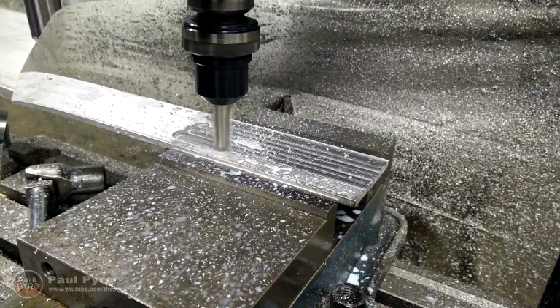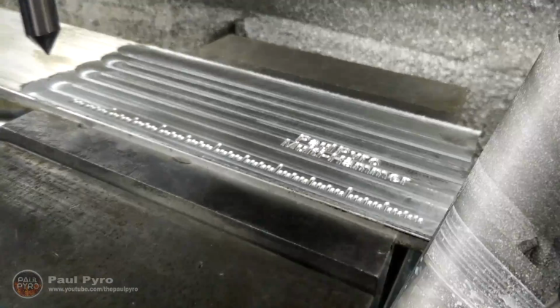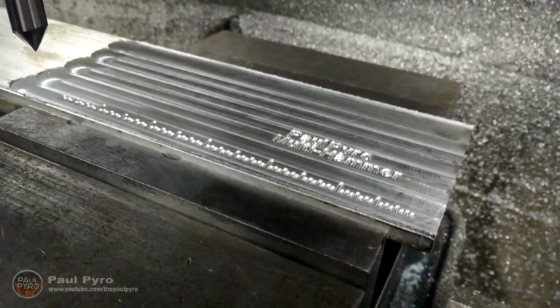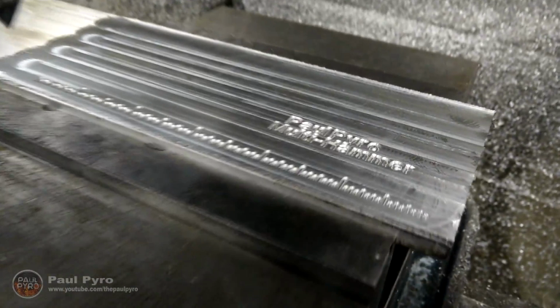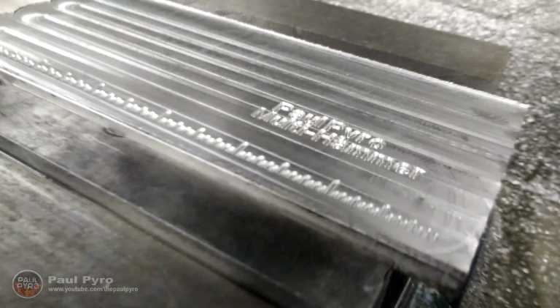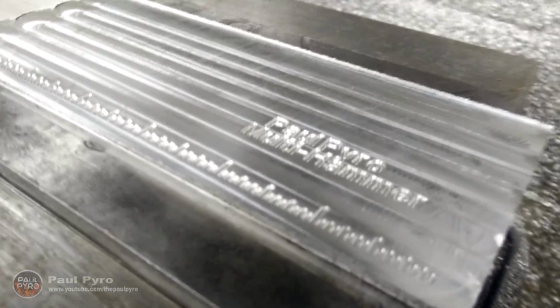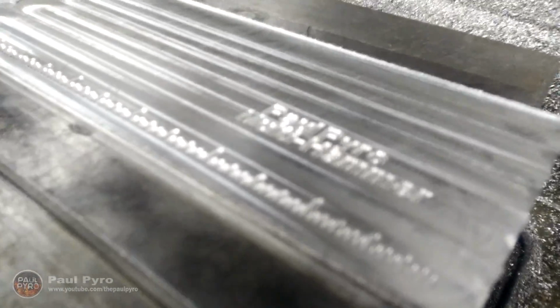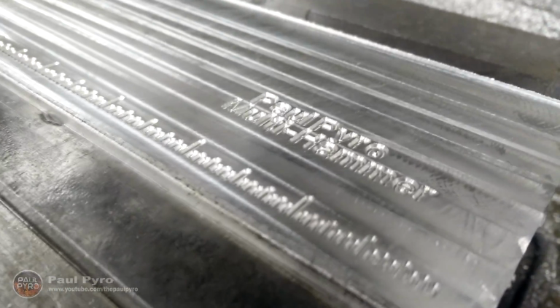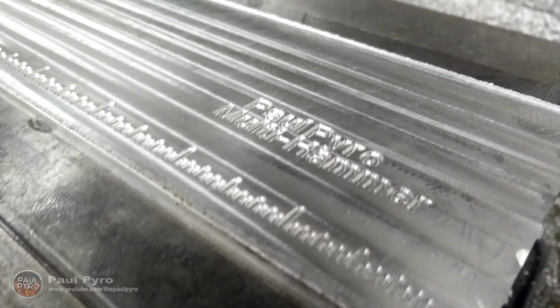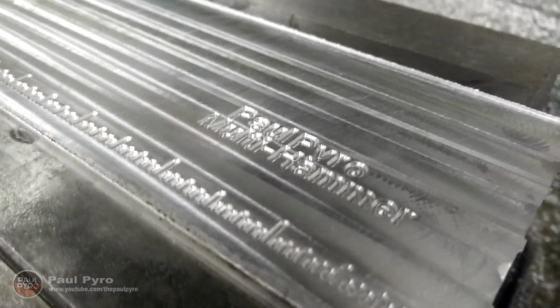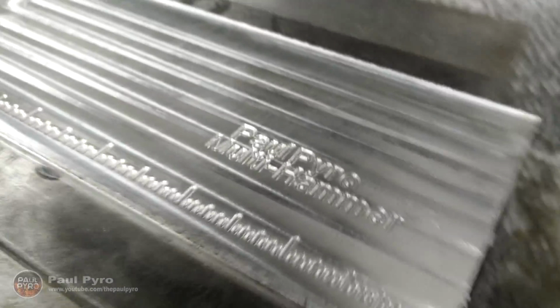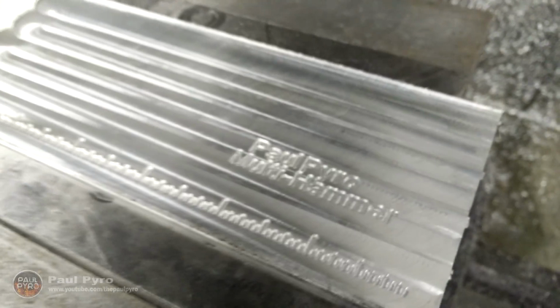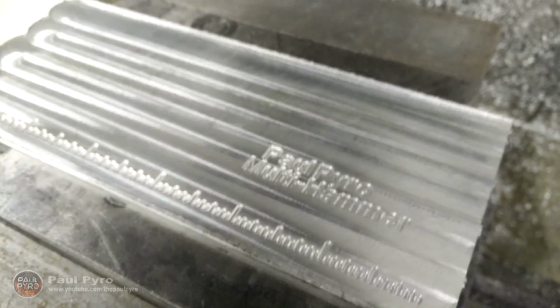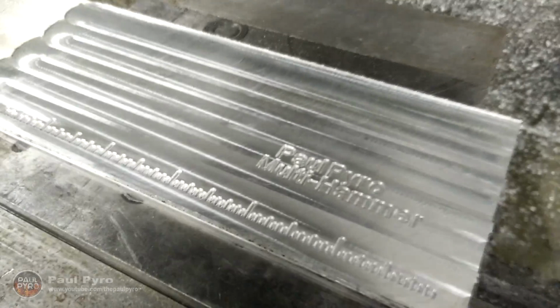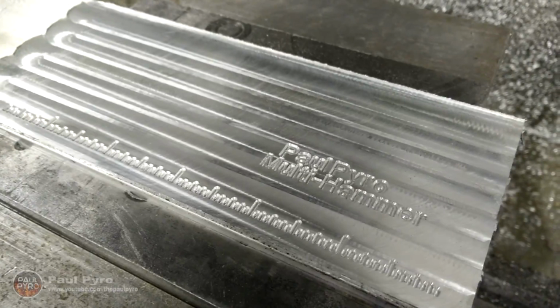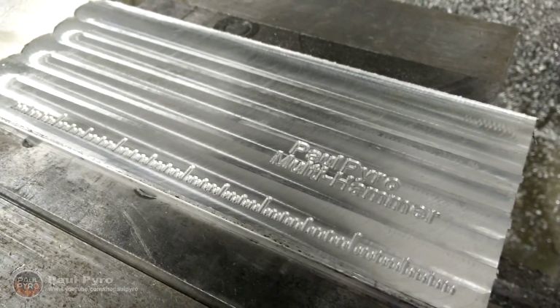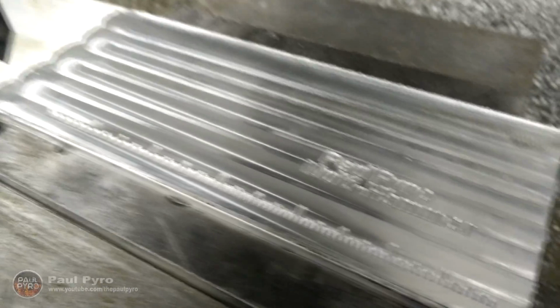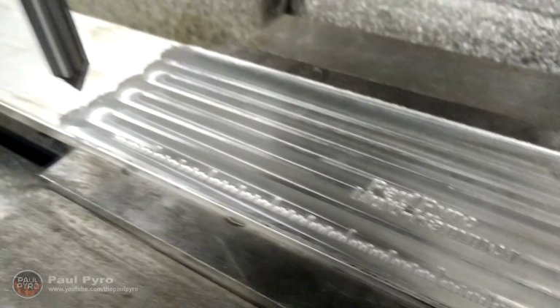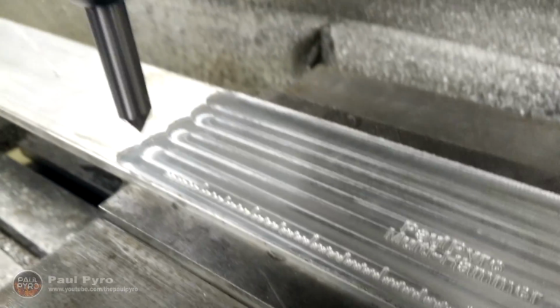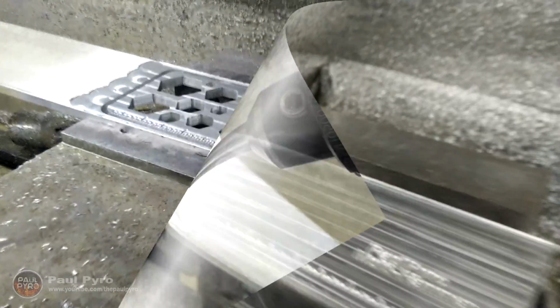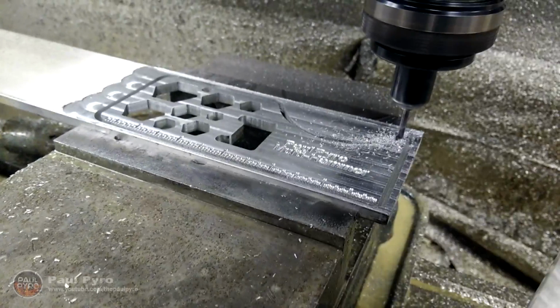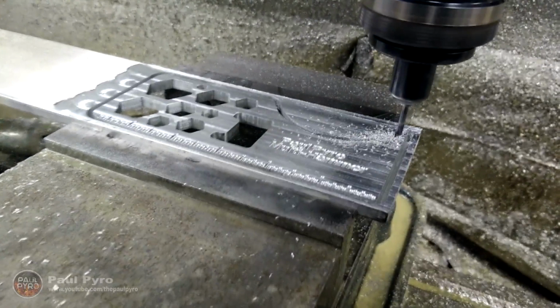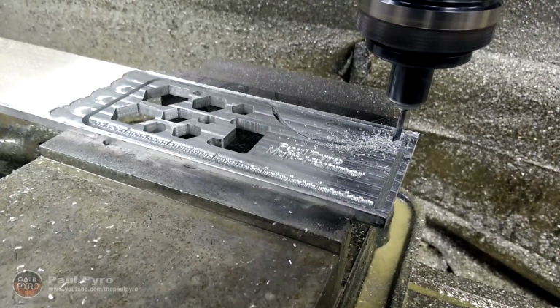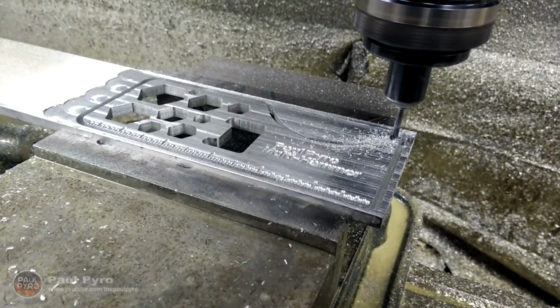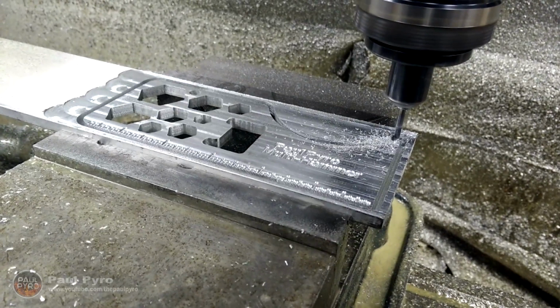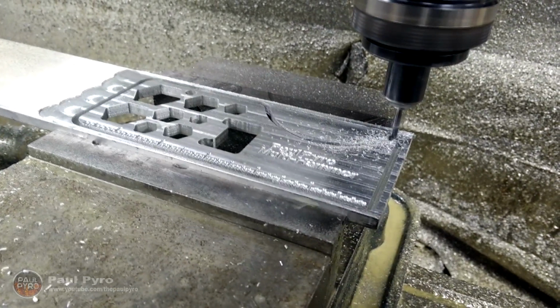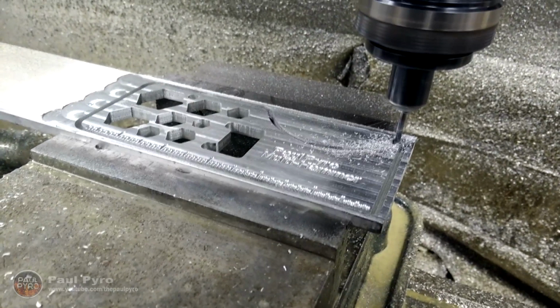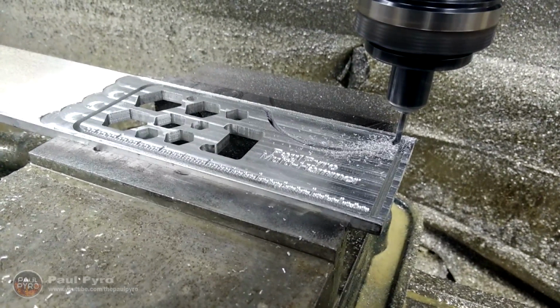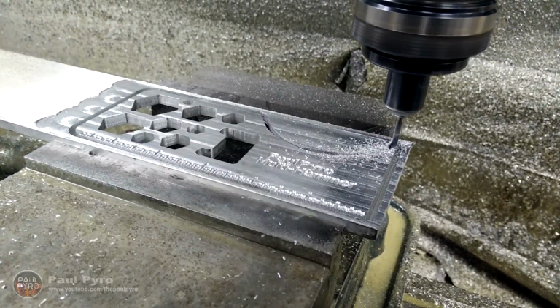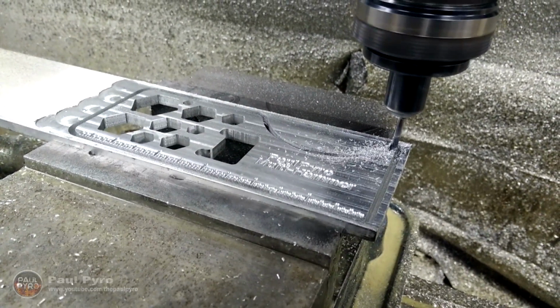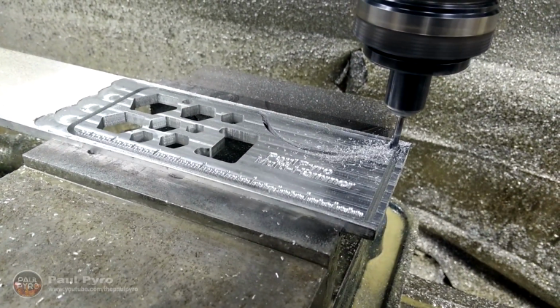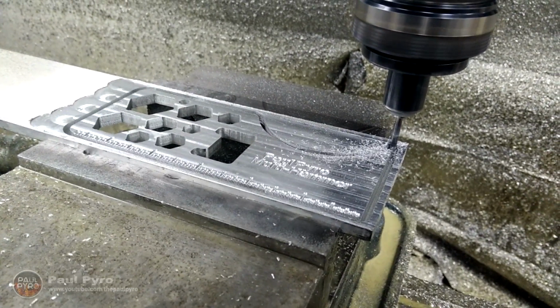After that finished, I continued with an engraving tool attachment to cut shallow cuts for the ruler grid lines and the words I wanted. Then it was finally time for the 1/8 inch flat end mill to contour the main designs and cut out the outer shape.